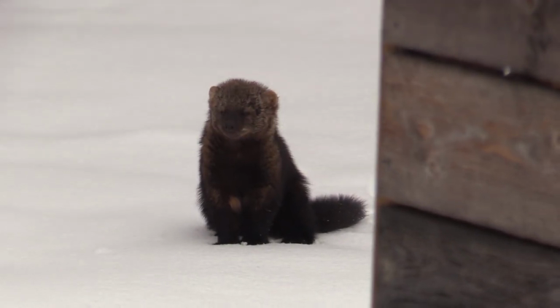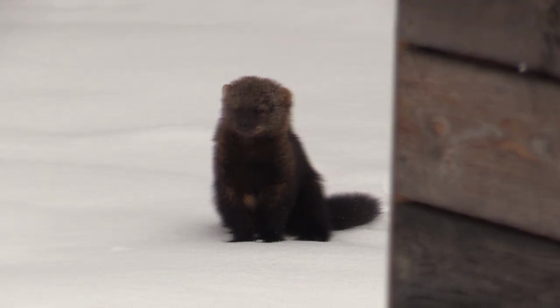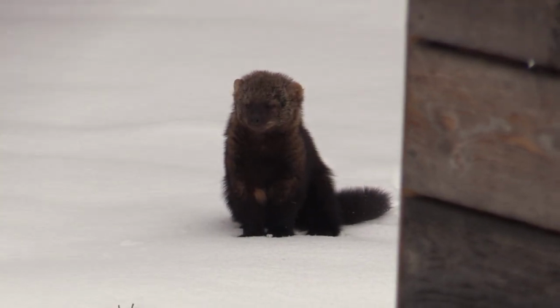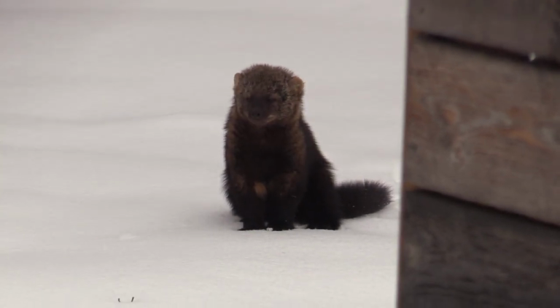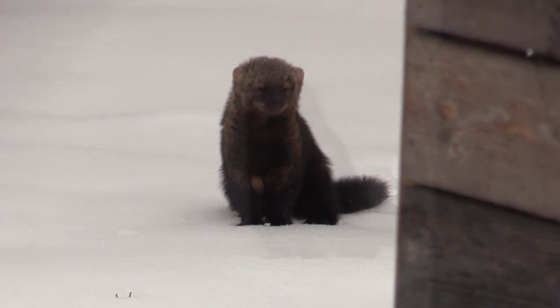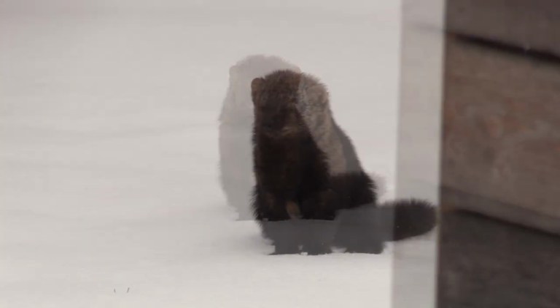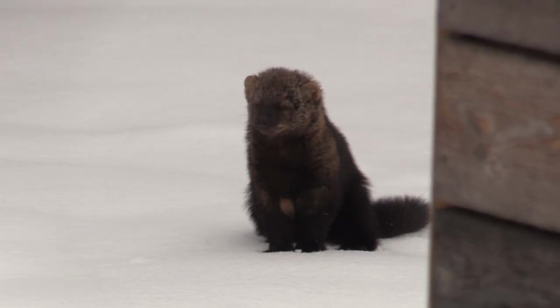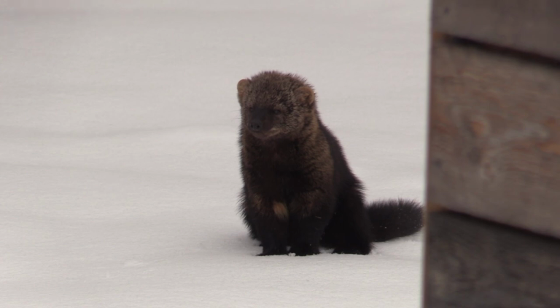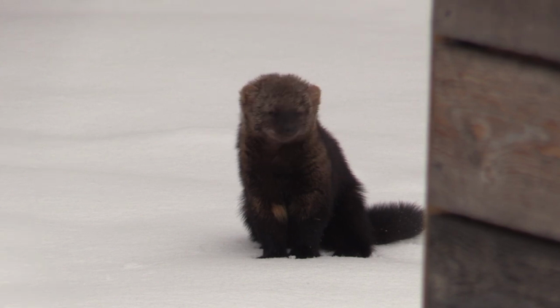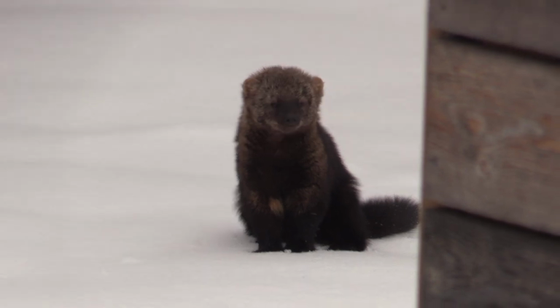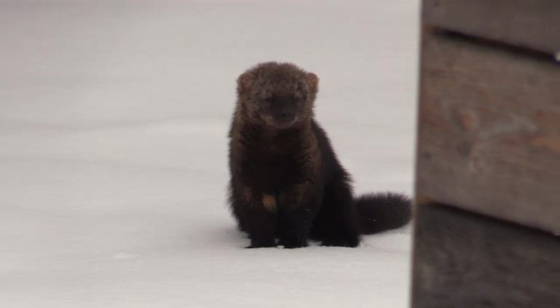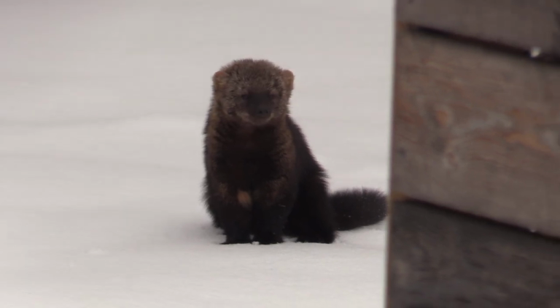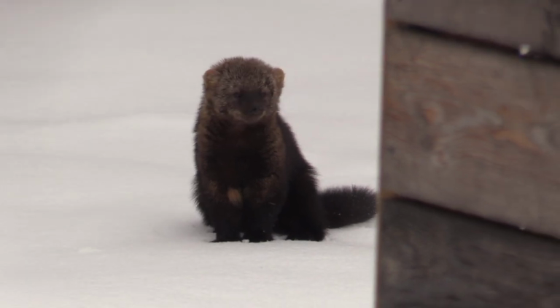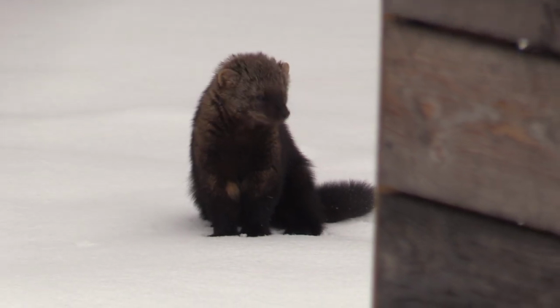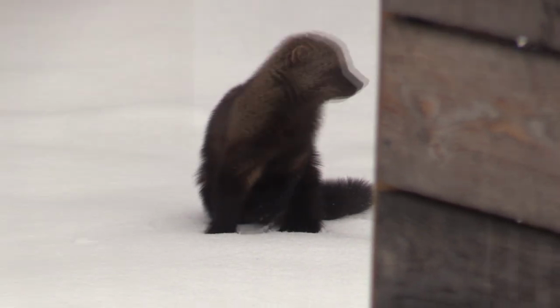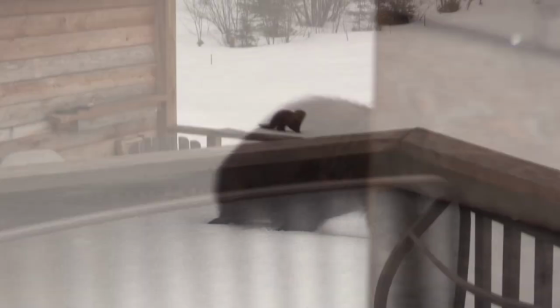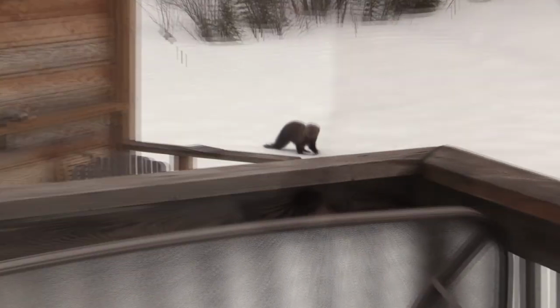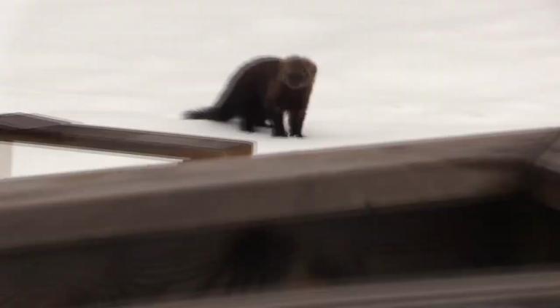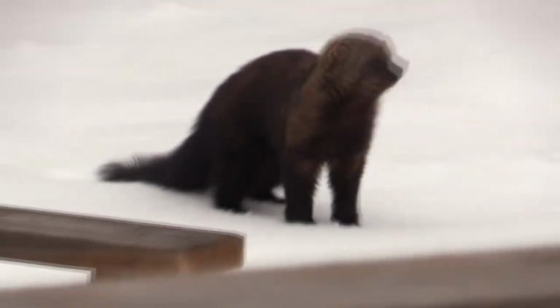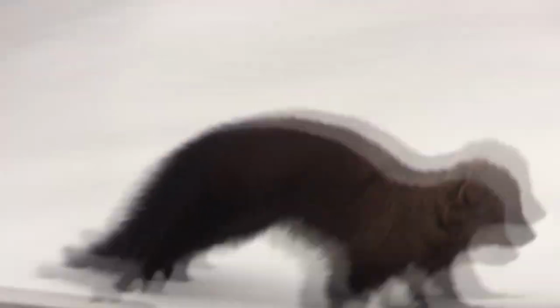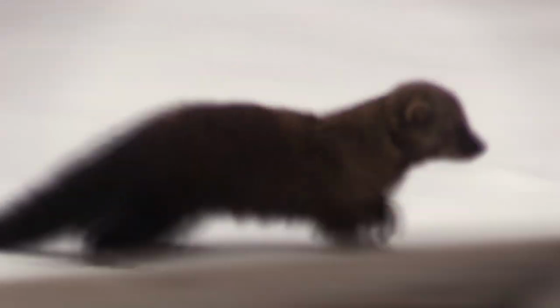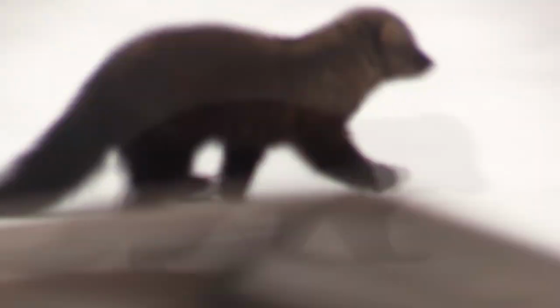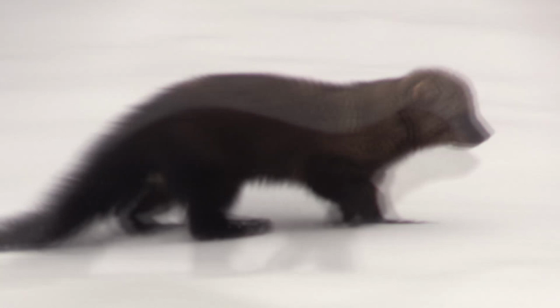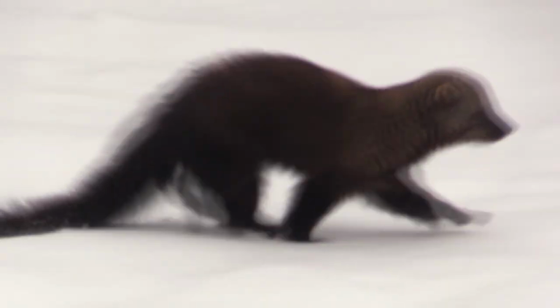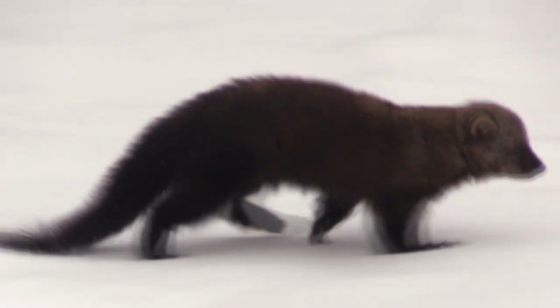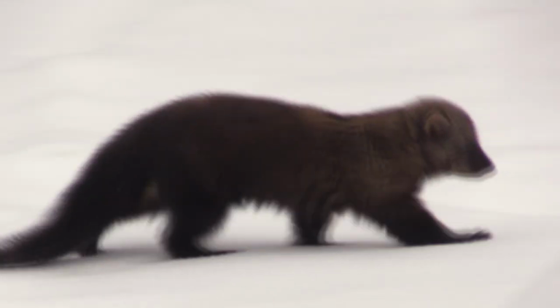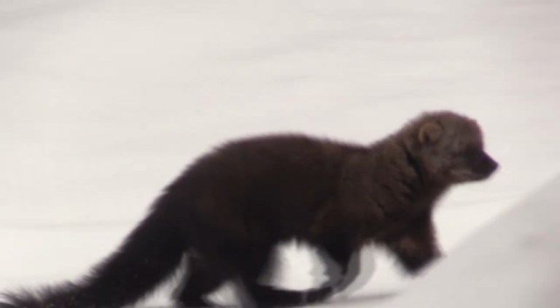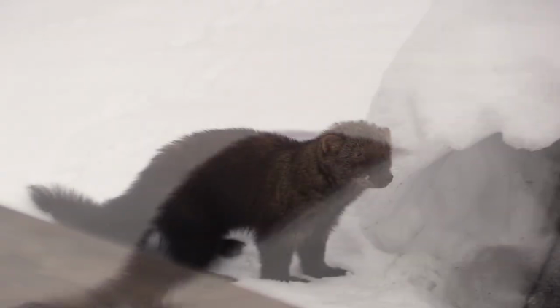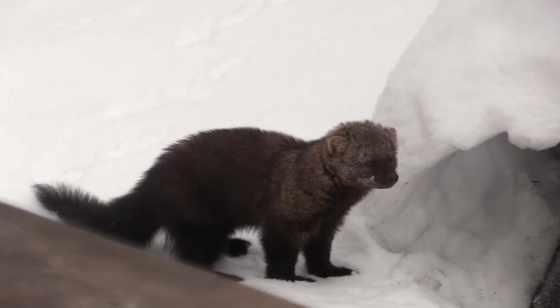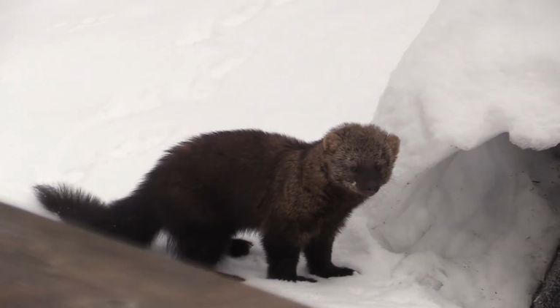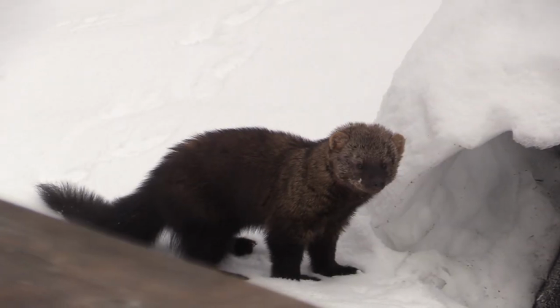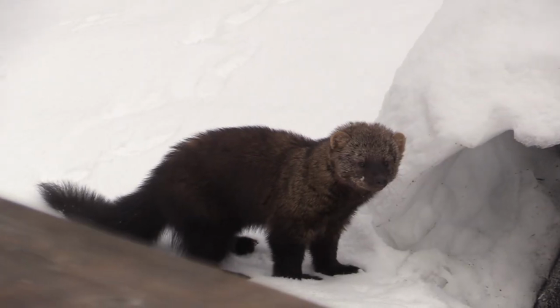I've seen them pretty well stretched out in the trapper's fur barn before. I think the female fur is preferred.